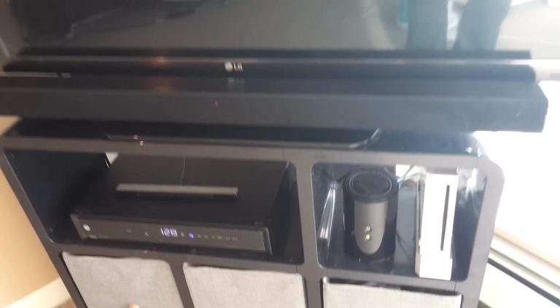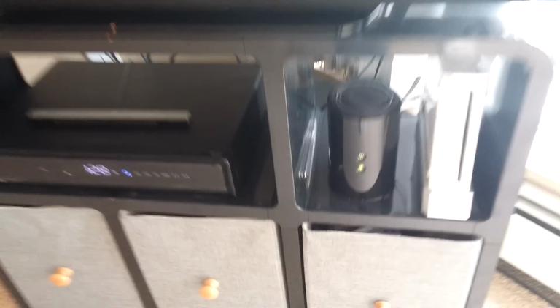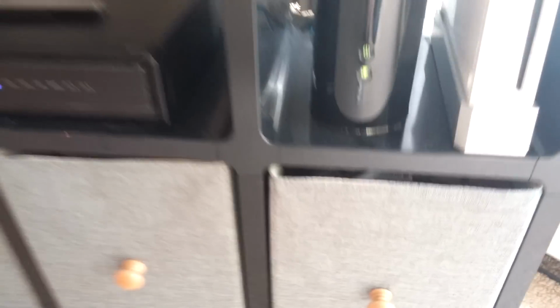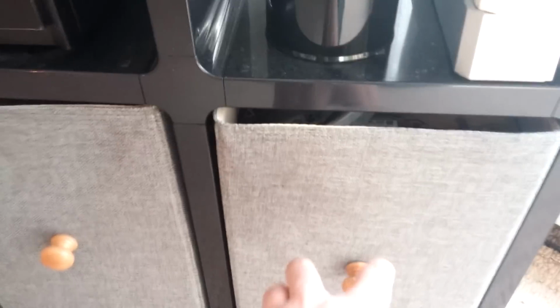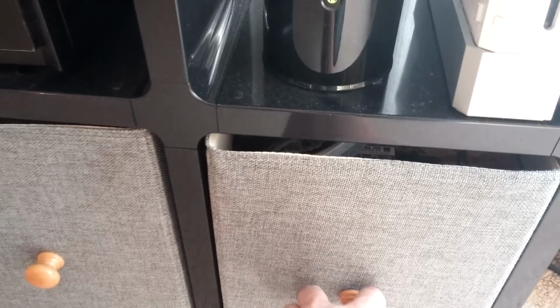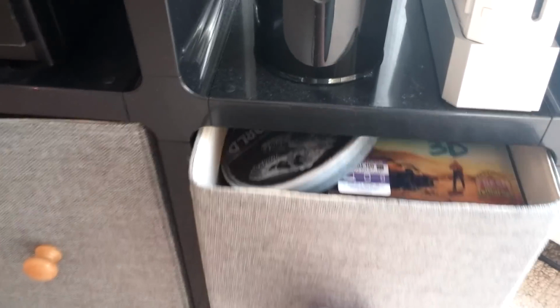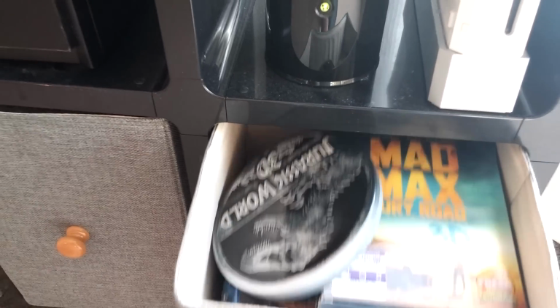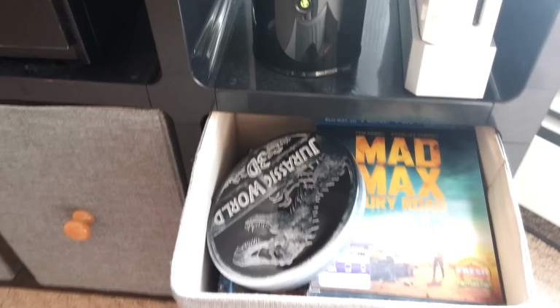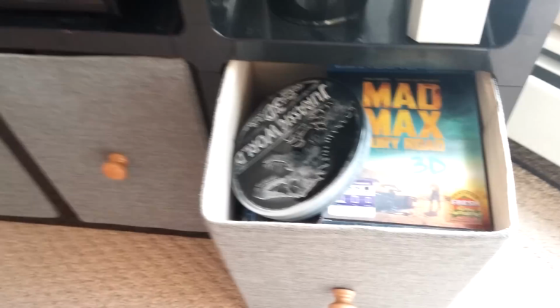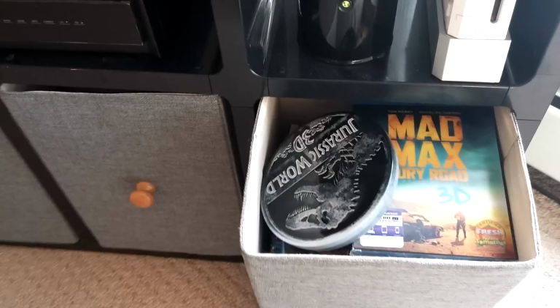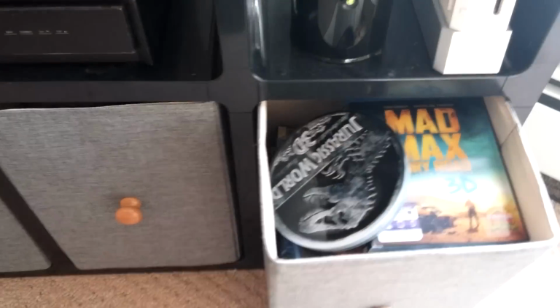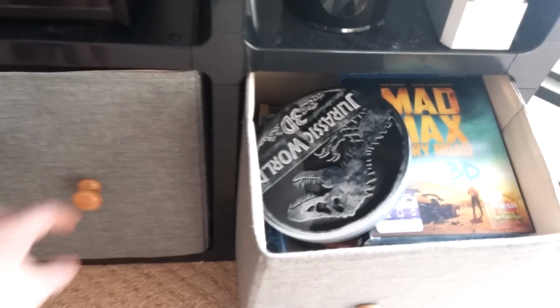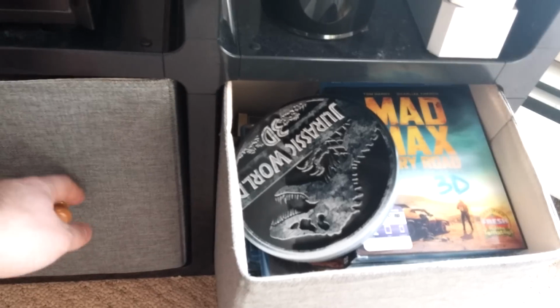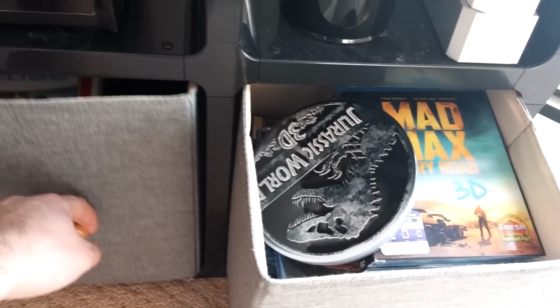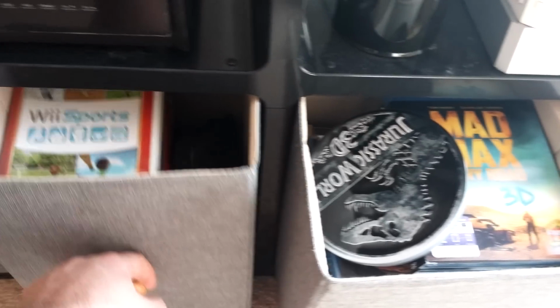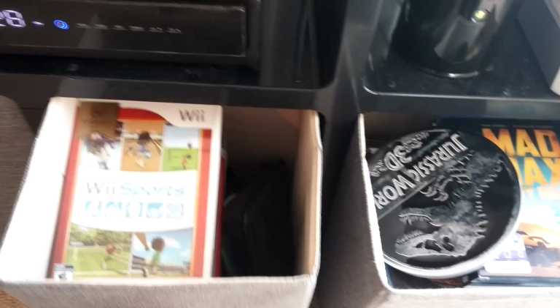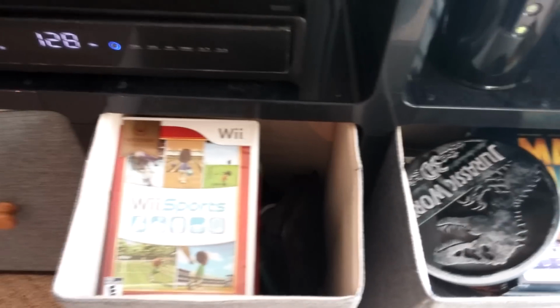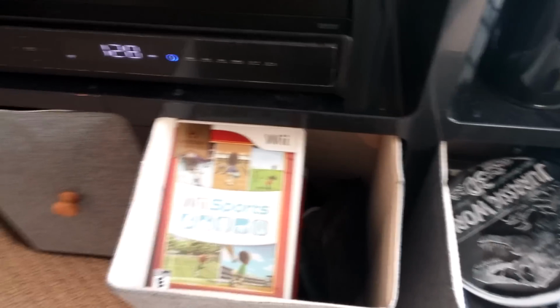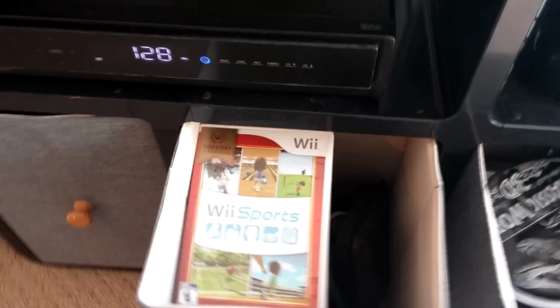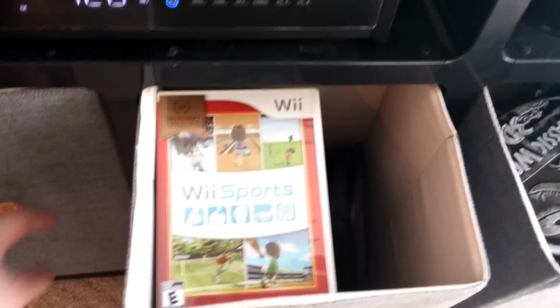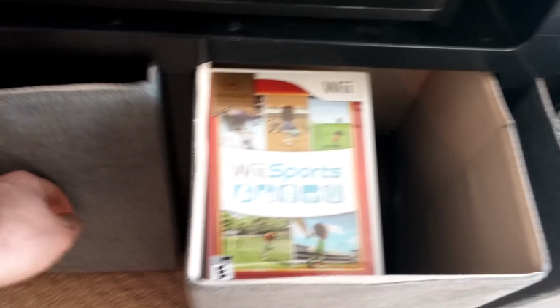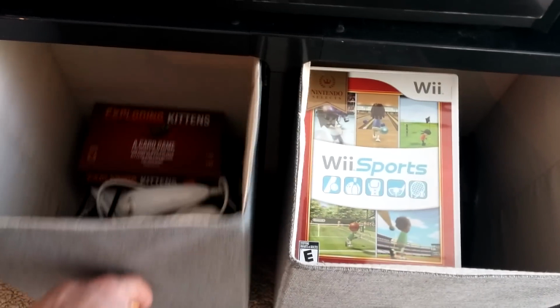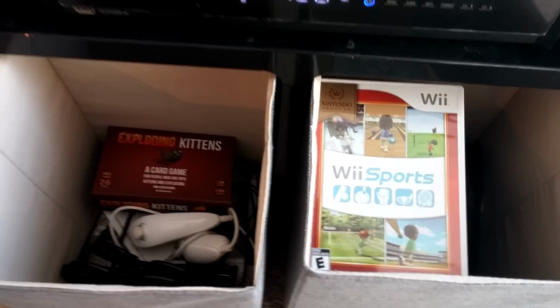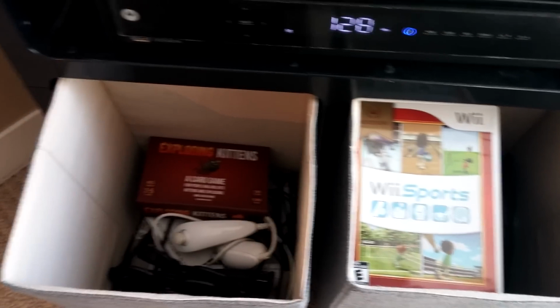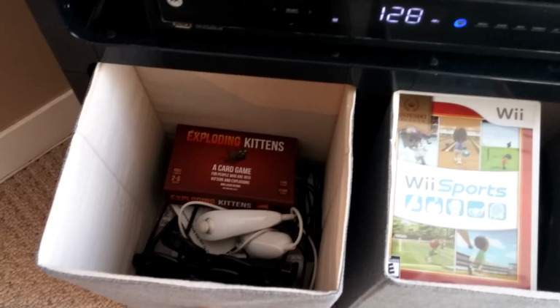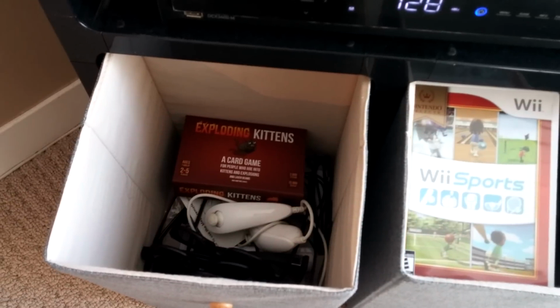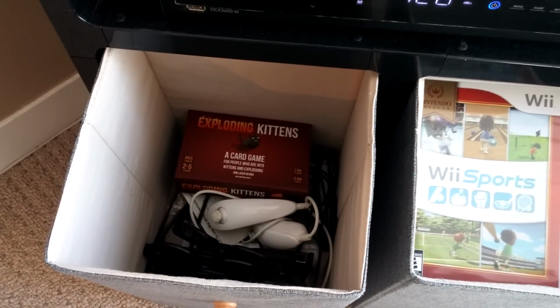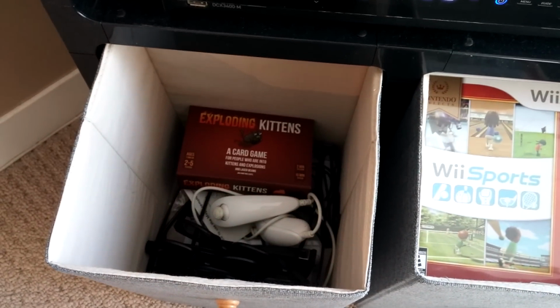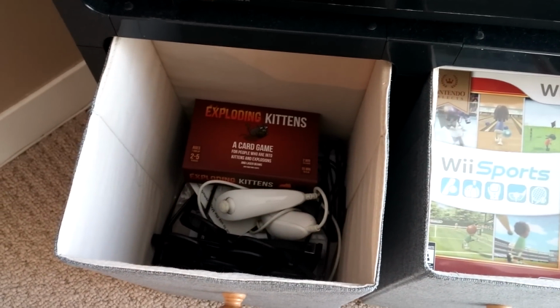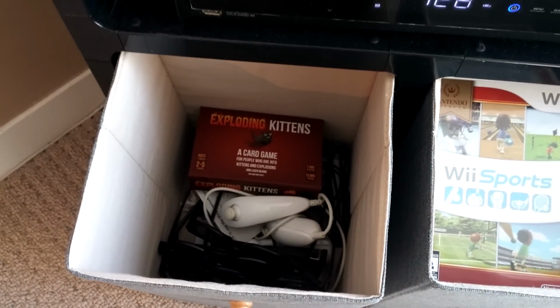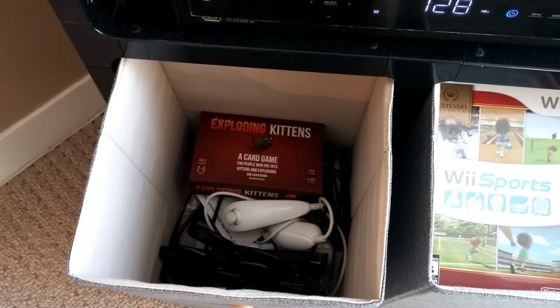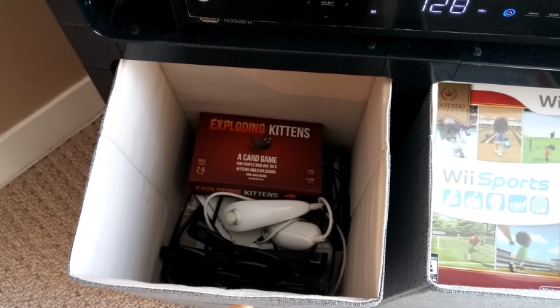Then in the drawers here, there's also room for DVDs or Blu-rays, video games, some controllers, a board game, and 3D TV glasses.